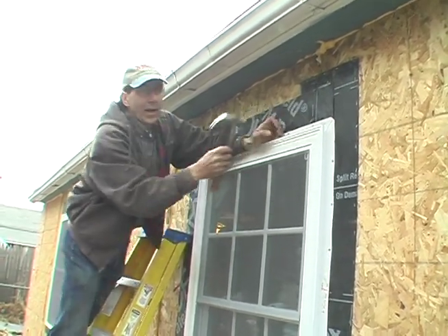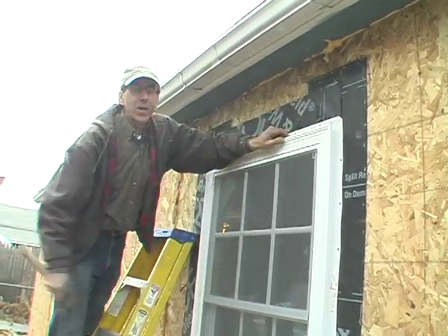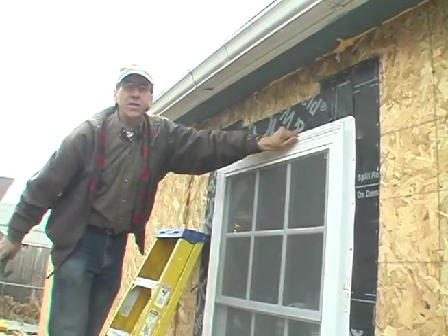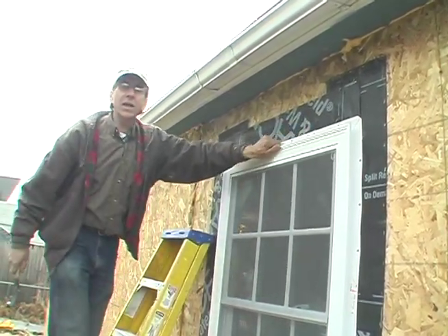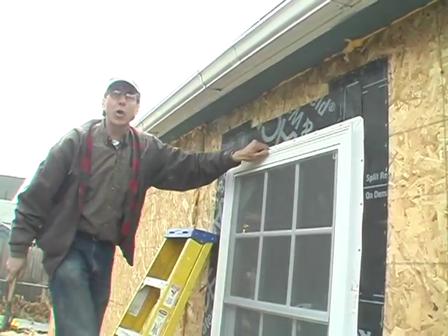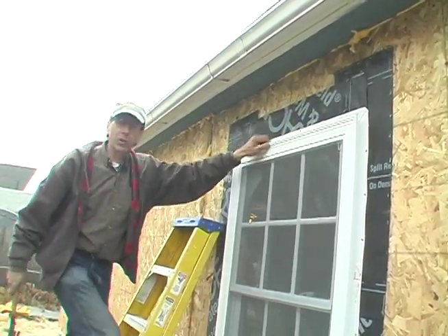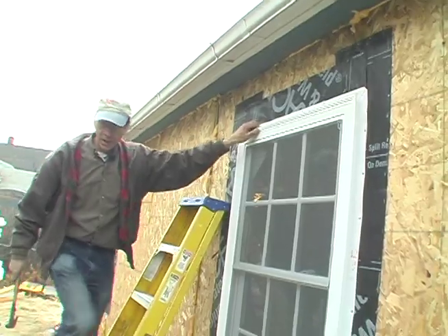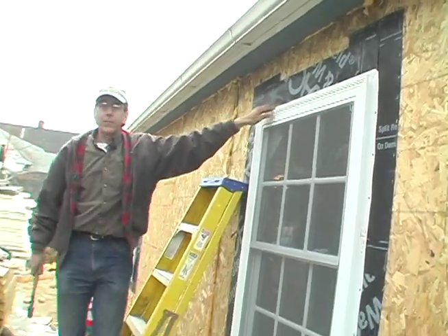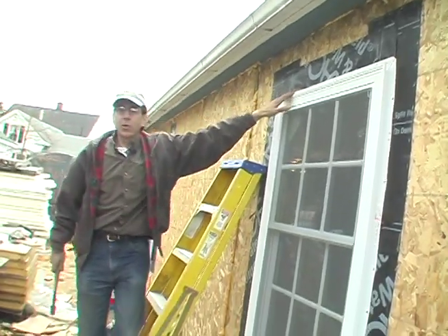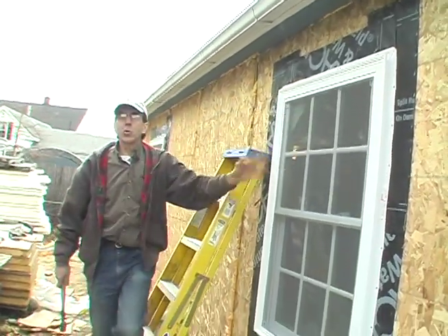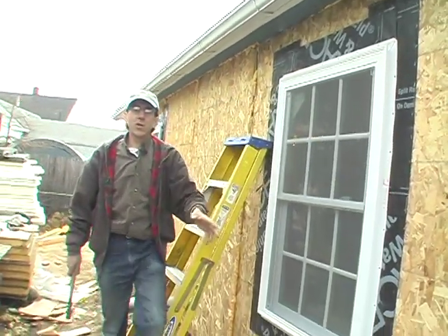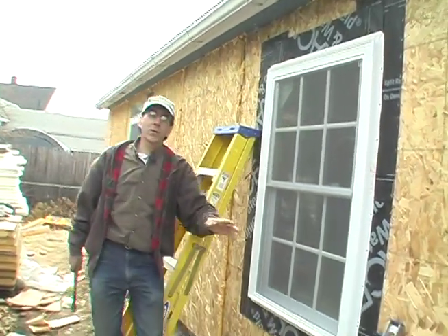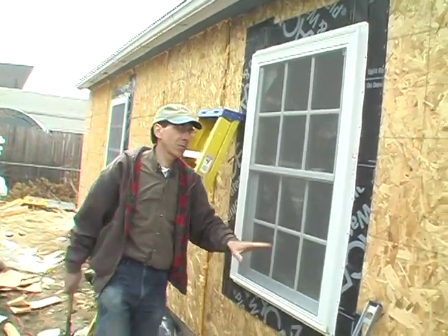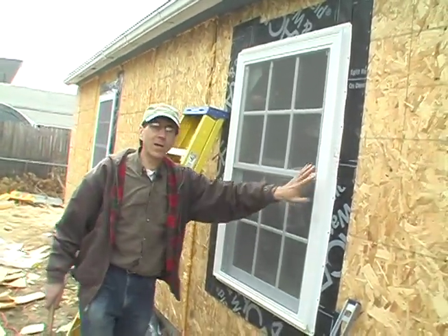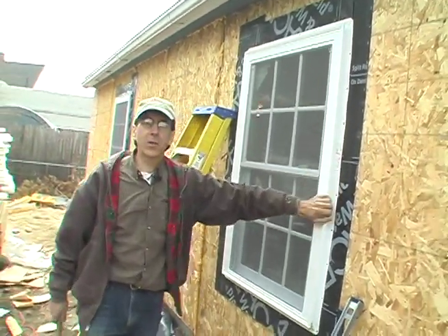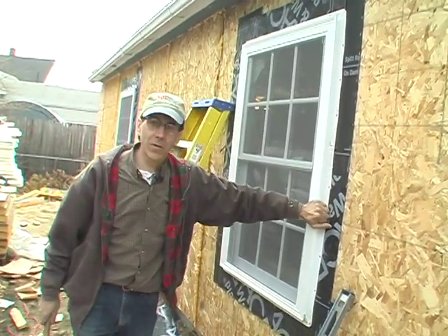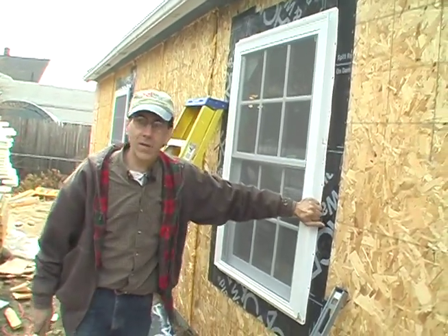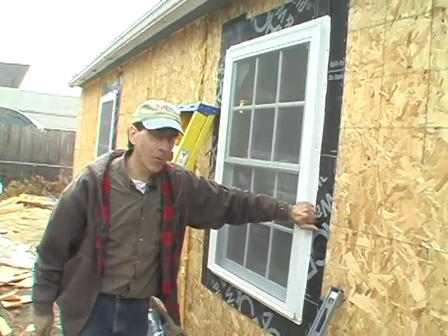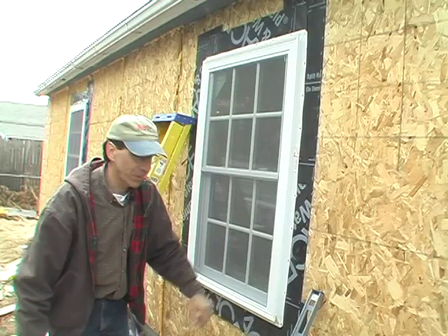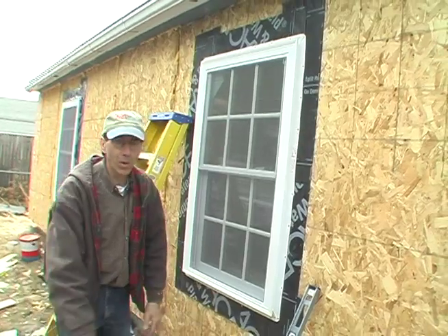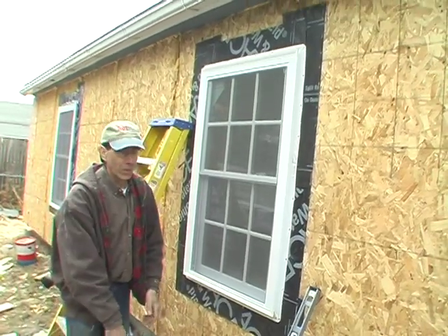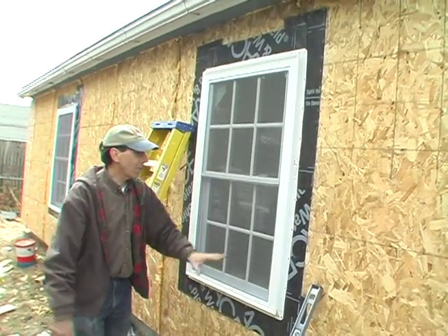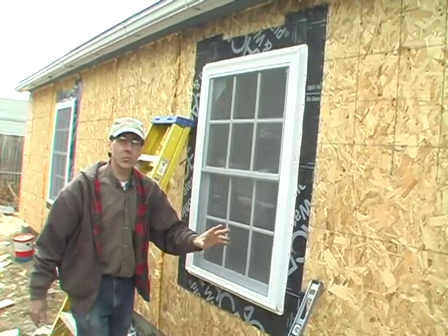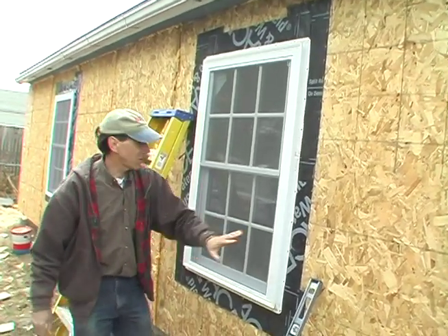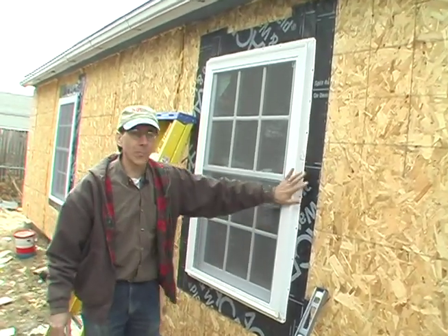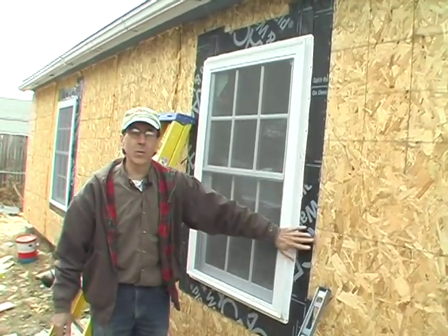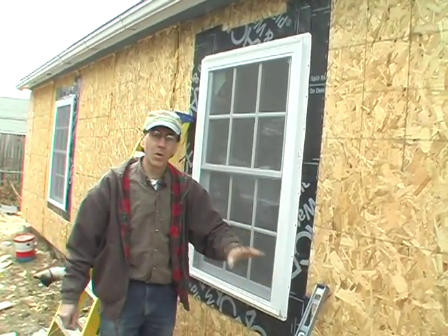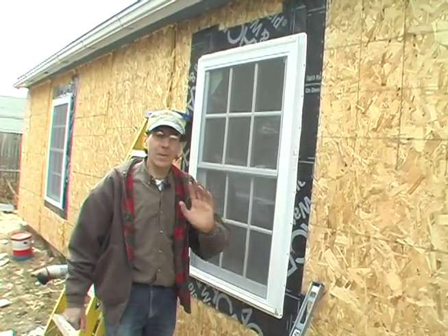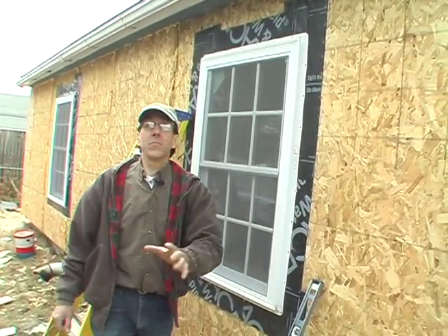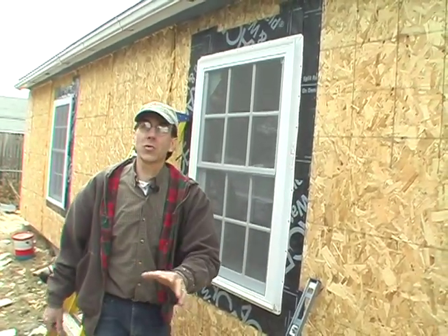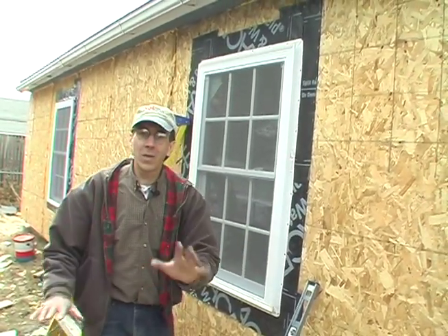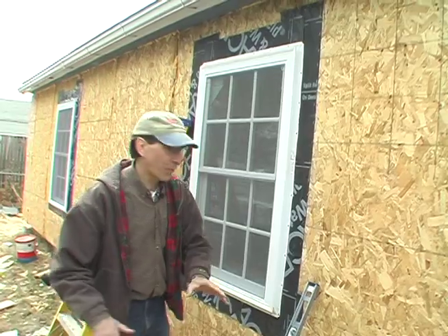Hey, I'm Tom Goze. This week on Hot & Cold we're going to look at vinyl new construction windows. These are made by a company called Silverline that's sold by Home Depot. What I like about these windows is this is a brand new window — it might not even be in the store yet, we got it first.